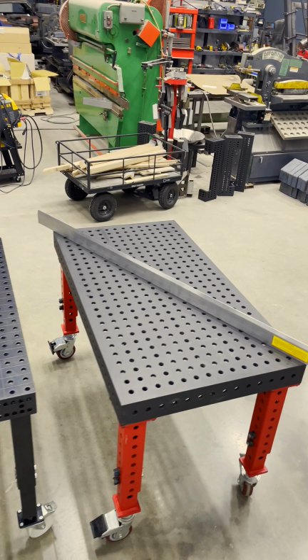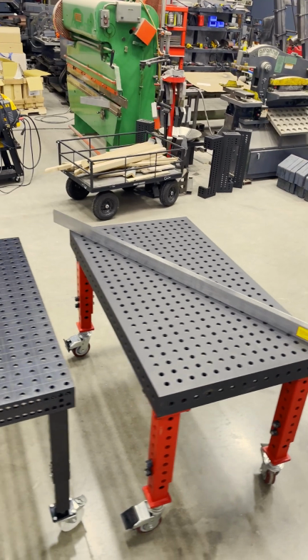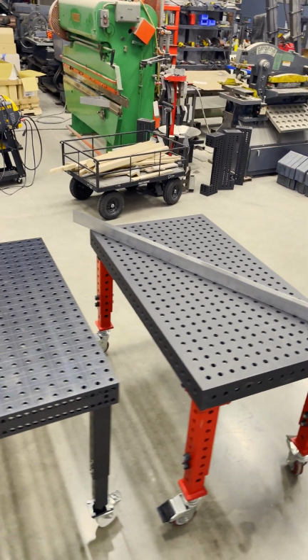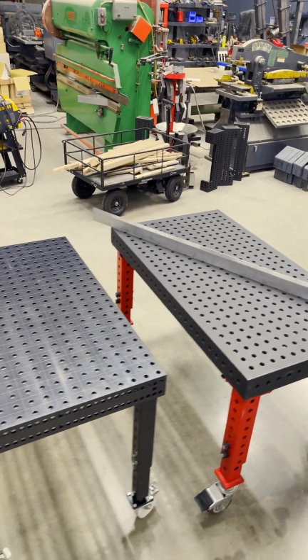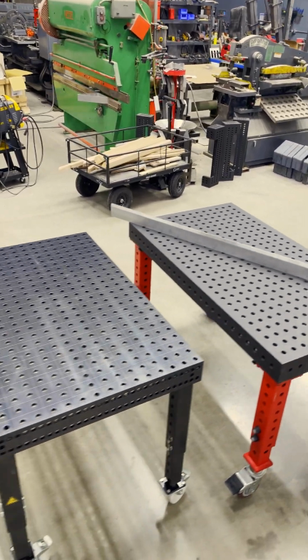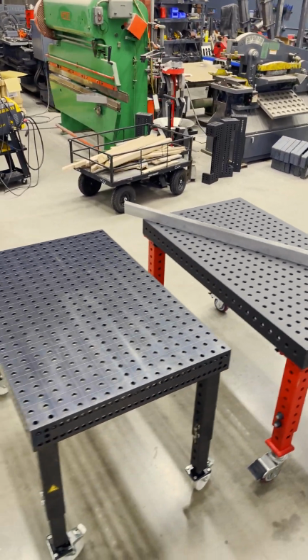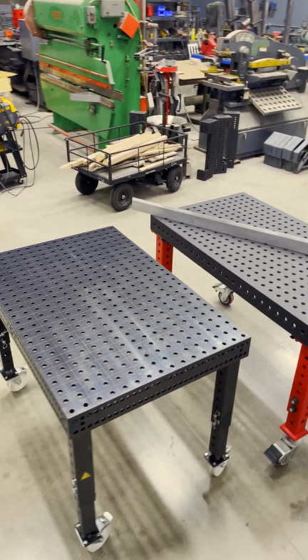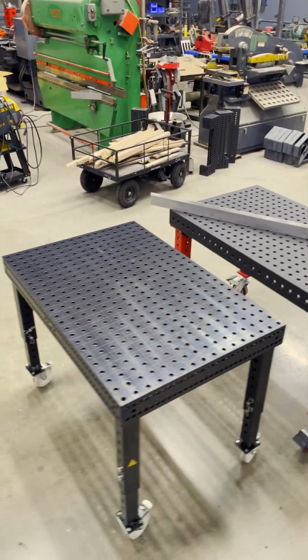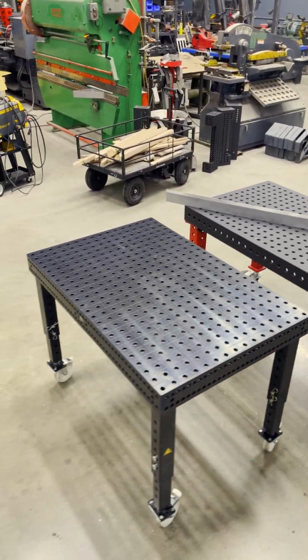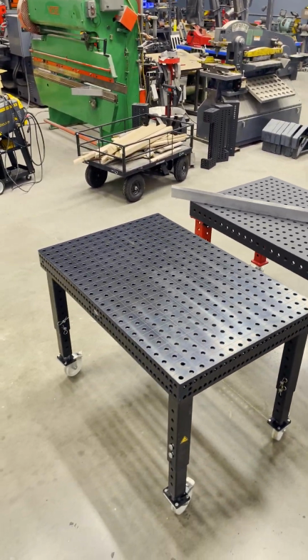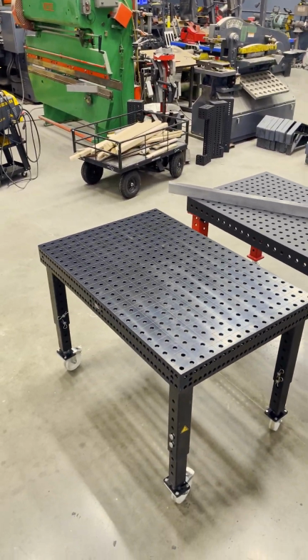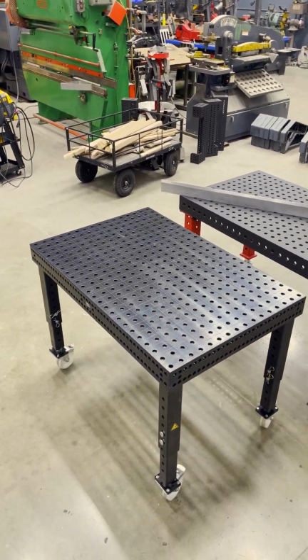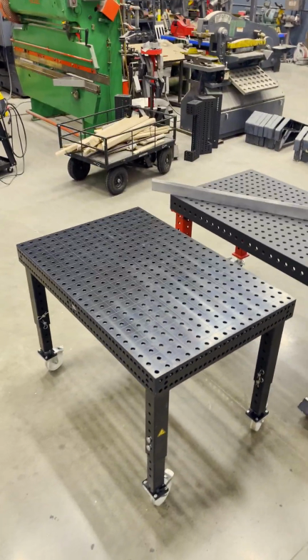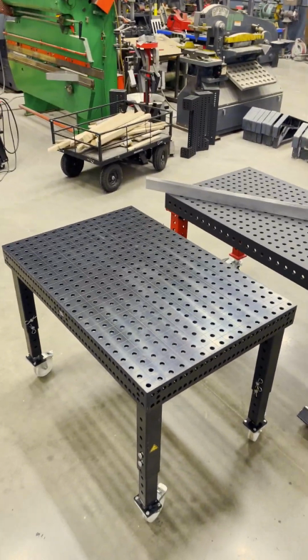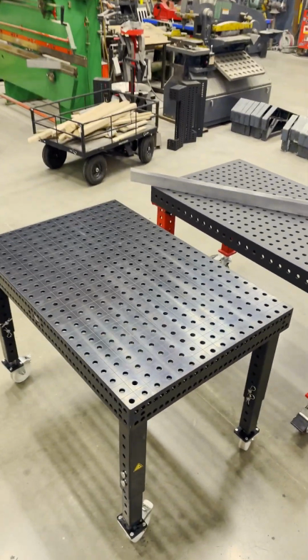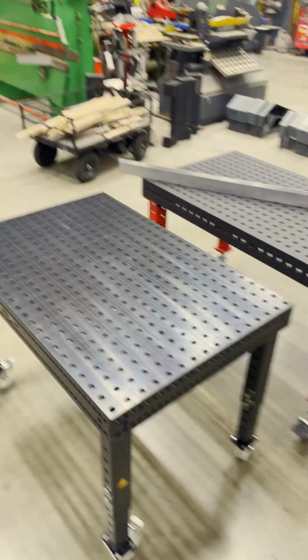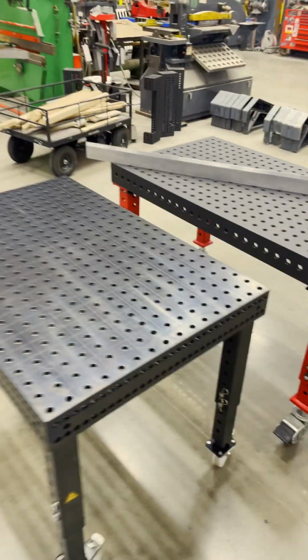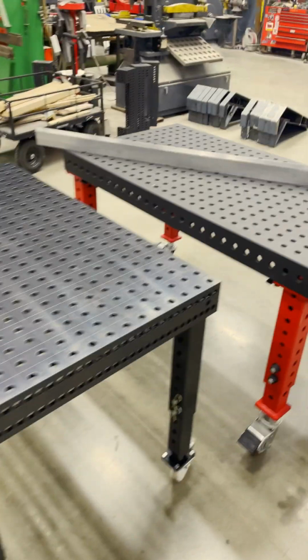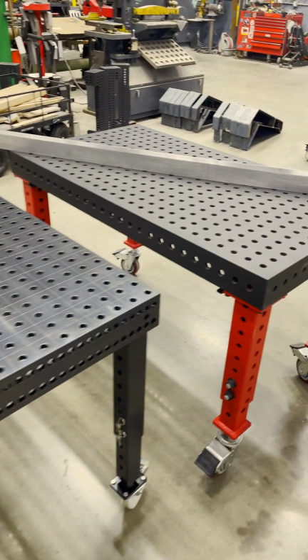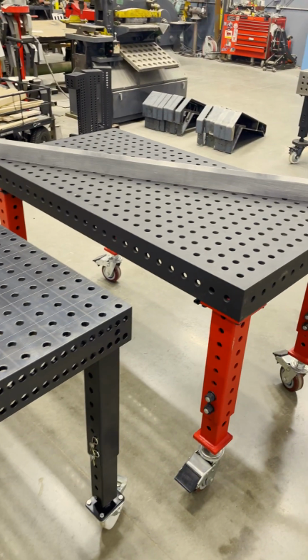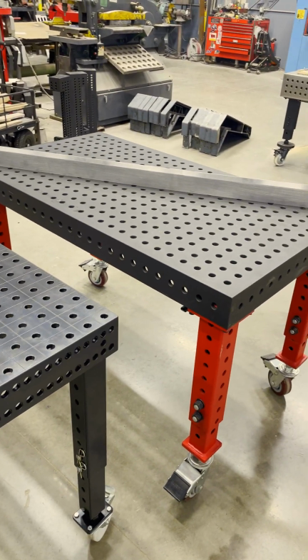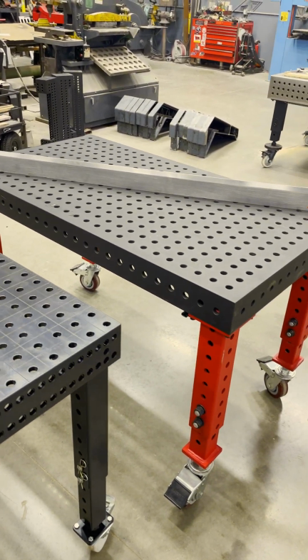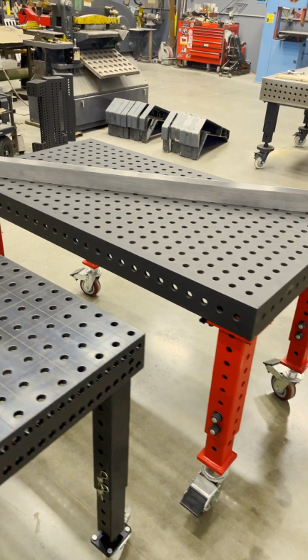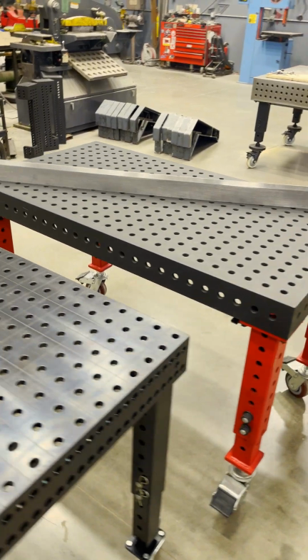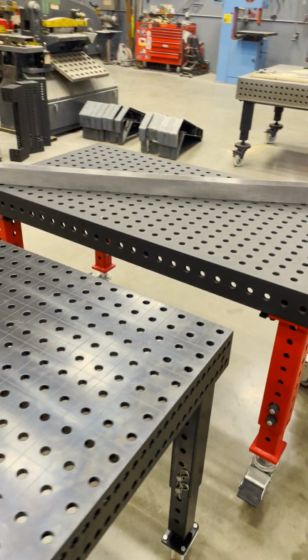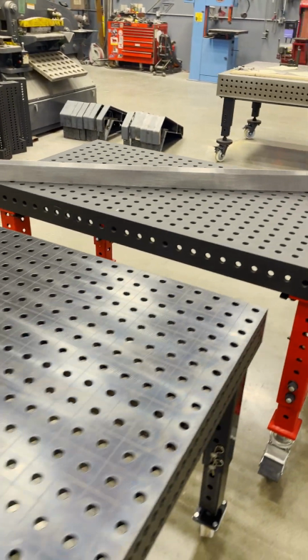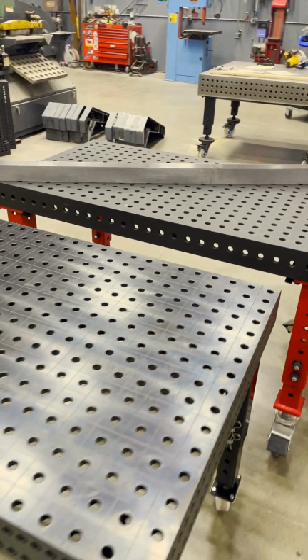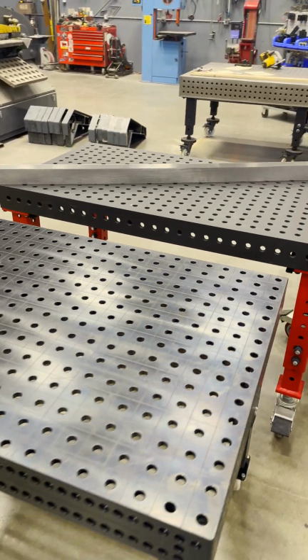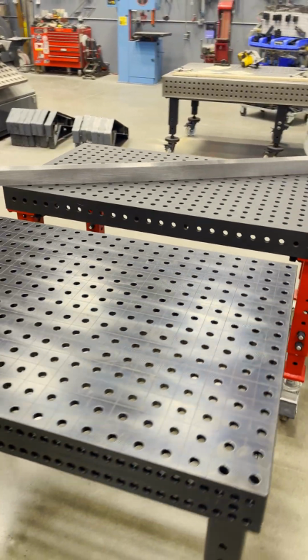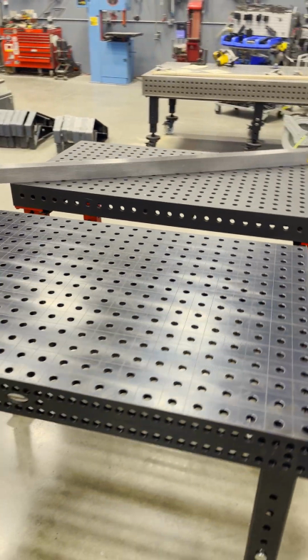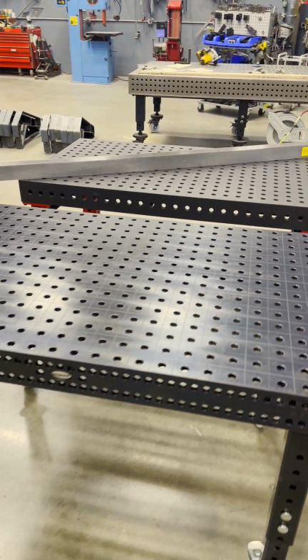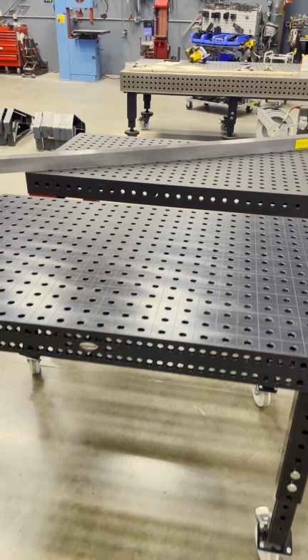Today I have a guest in the shop, a German fixture table, and a lot of you guys have asked how does it compare against the Fireball Dragon Wagon? Well, let's do a flatness test.